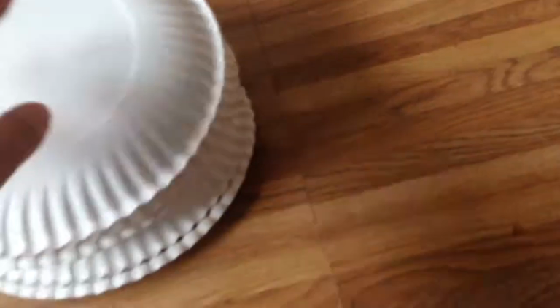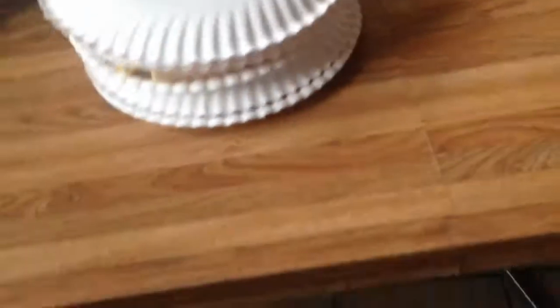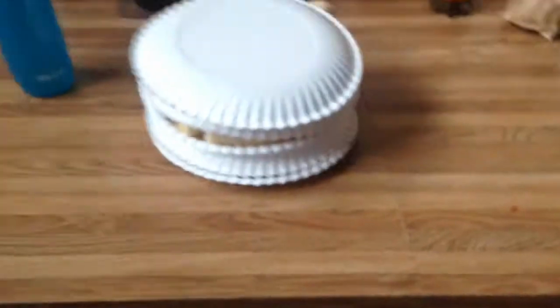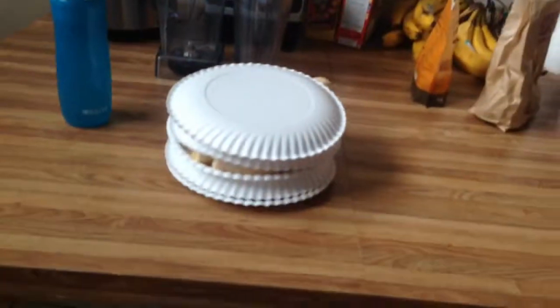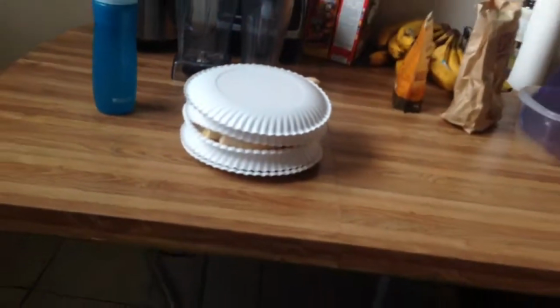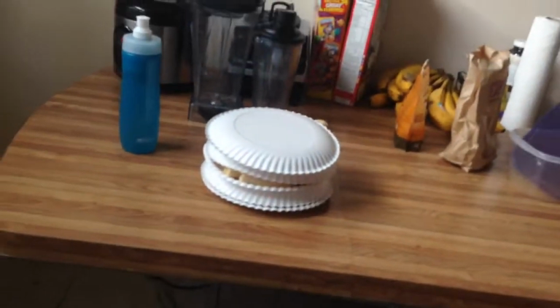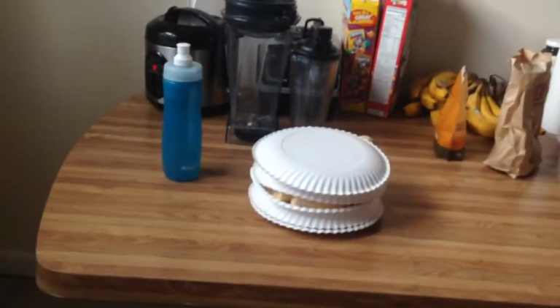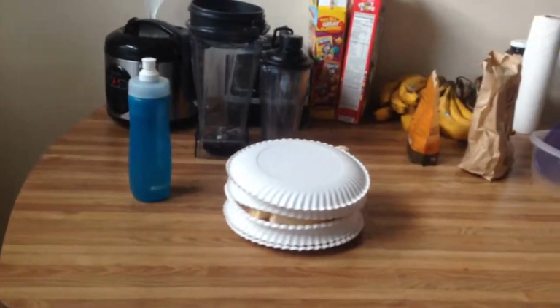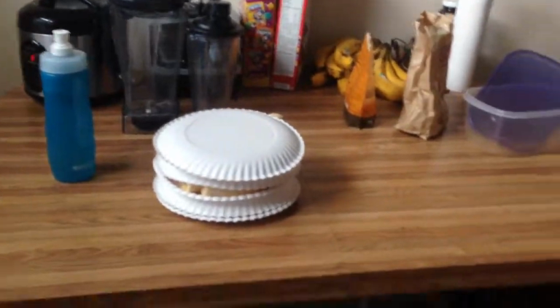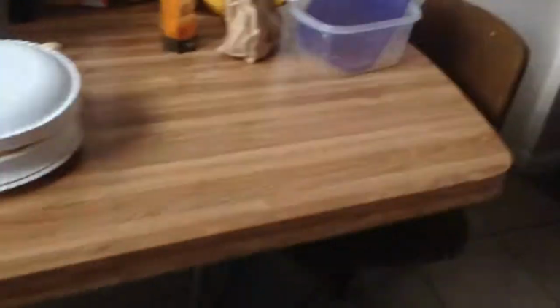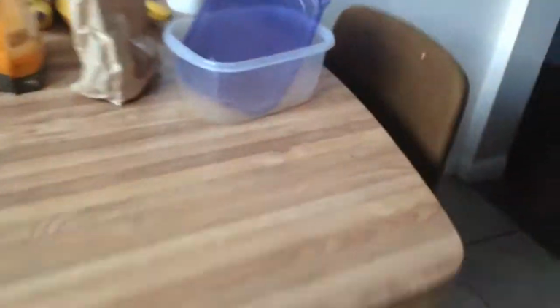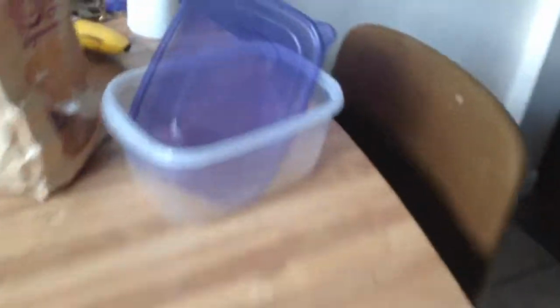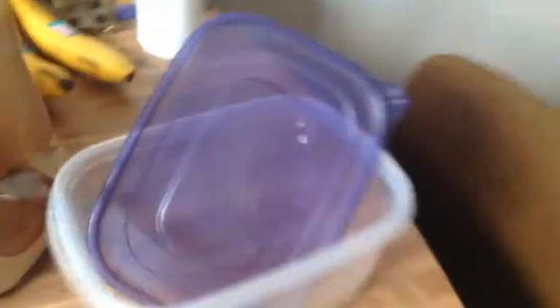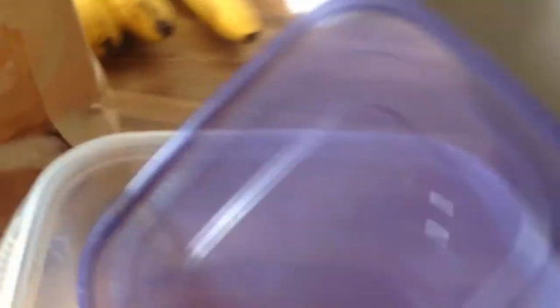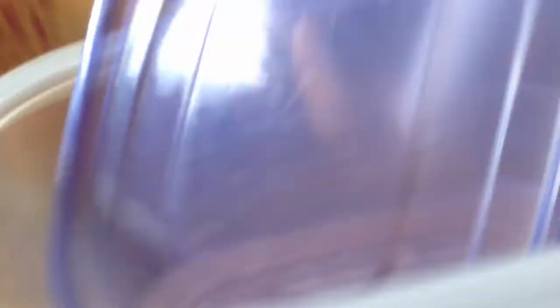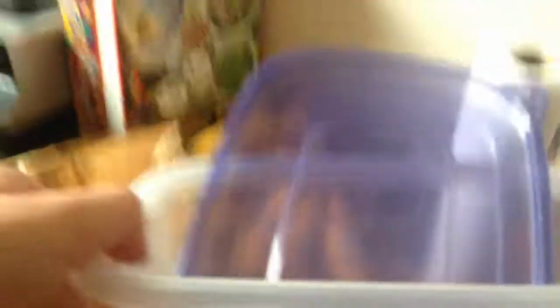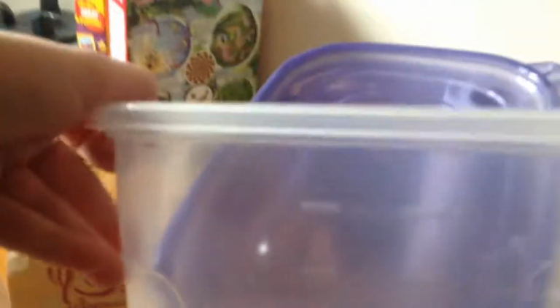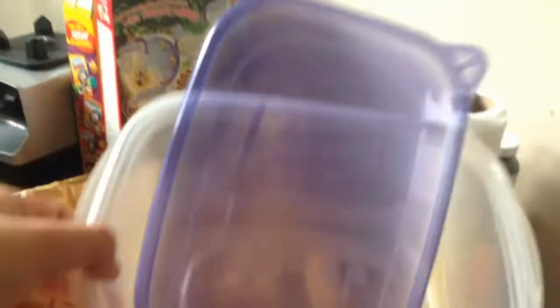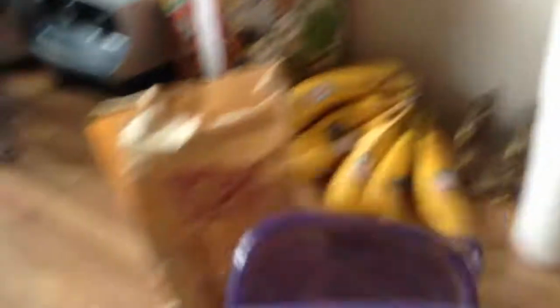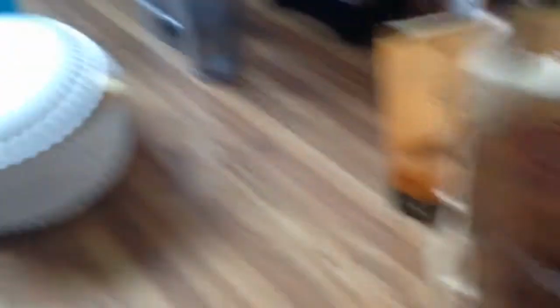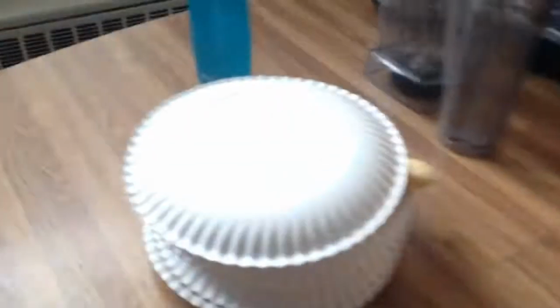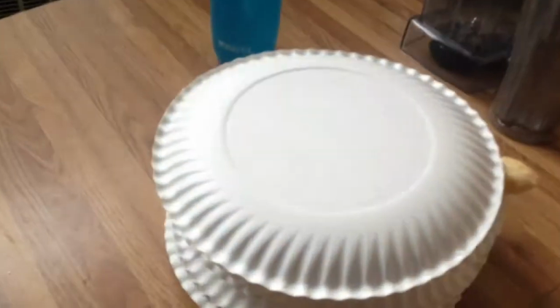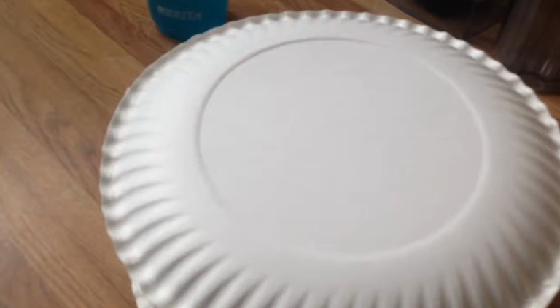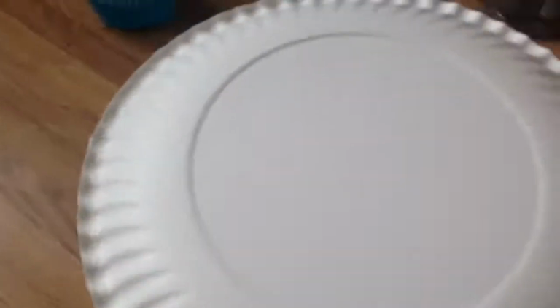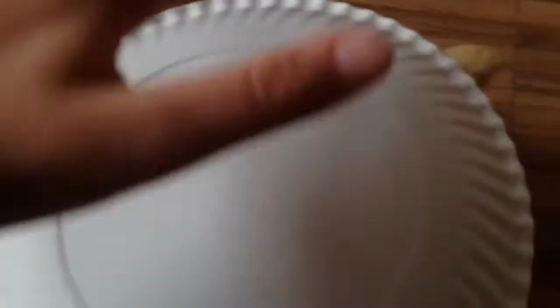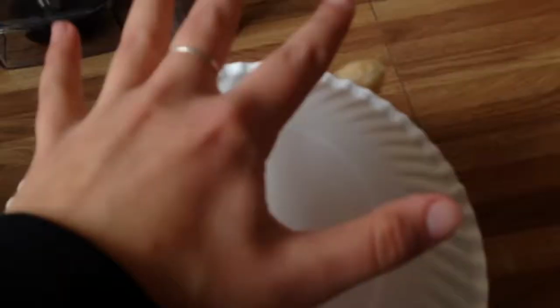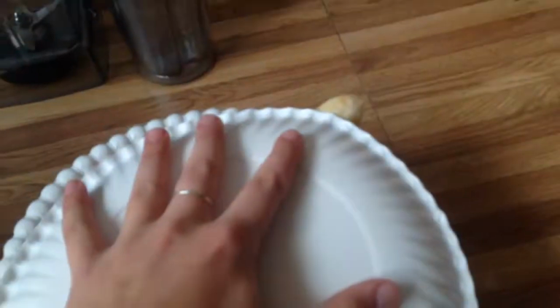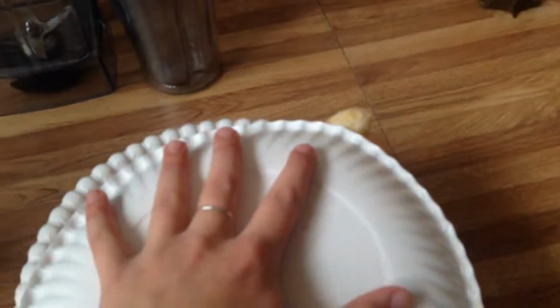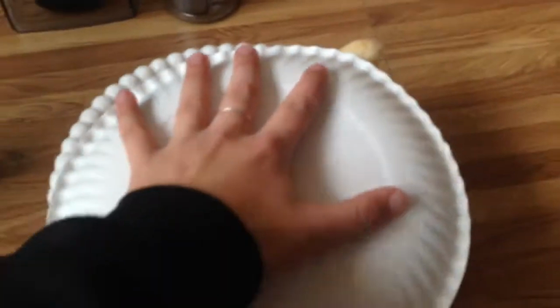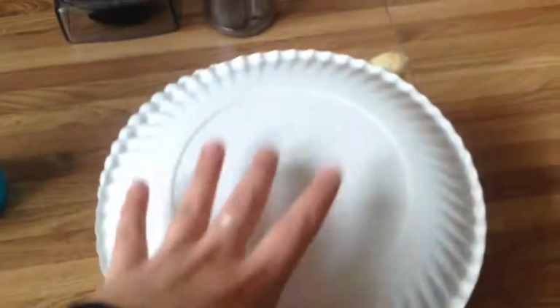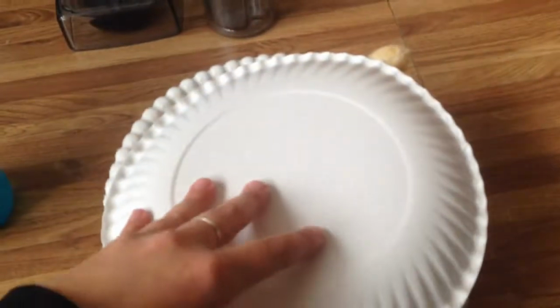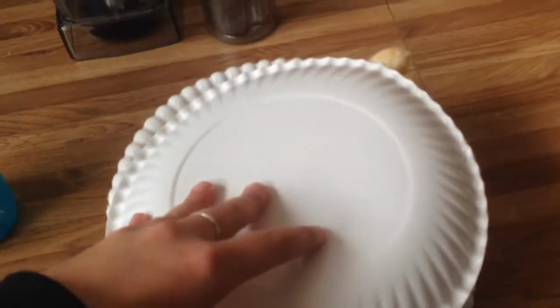The thing I'm experimenting with is trying paper plates. Usually it's put in a plastic container. I don't know if it's going to freeze to the plates, but I'm using these bananas because they're going to go bad soon.